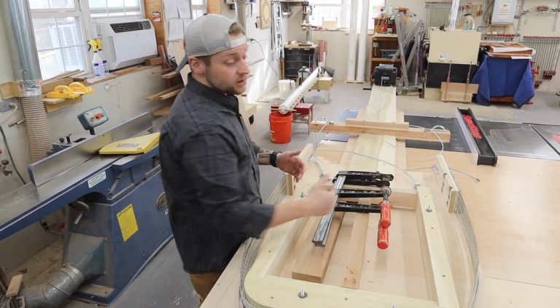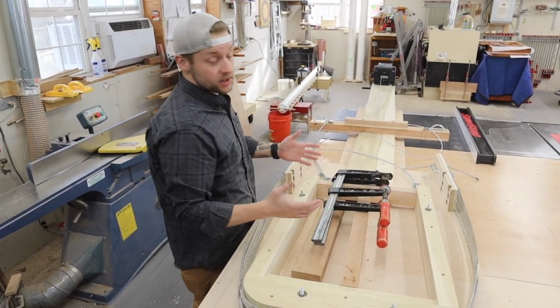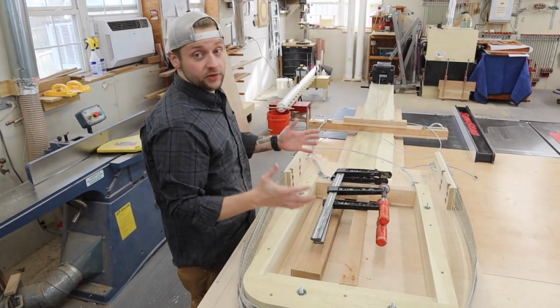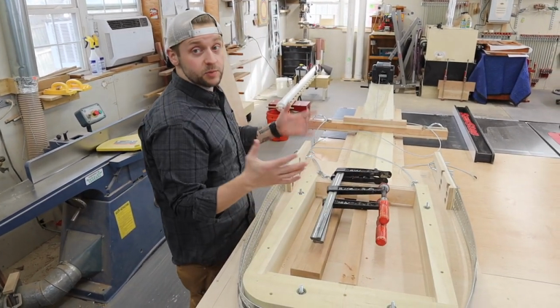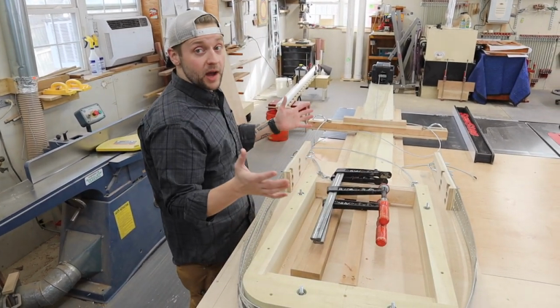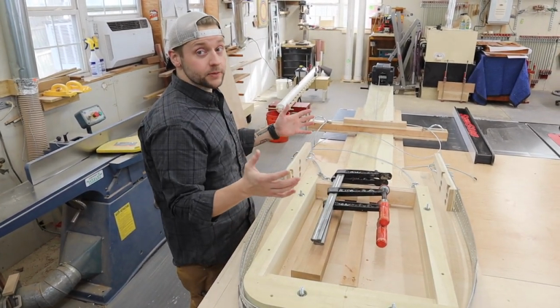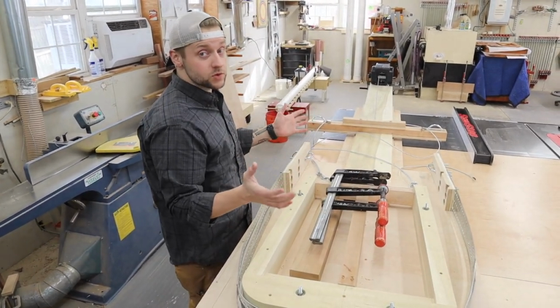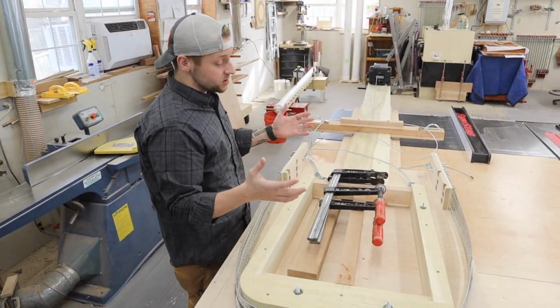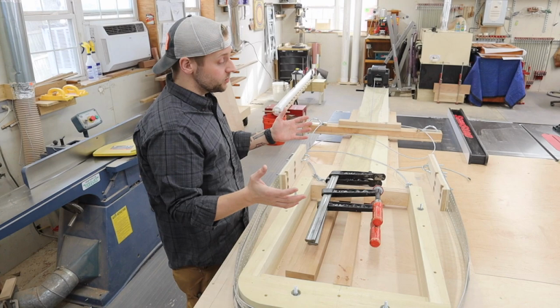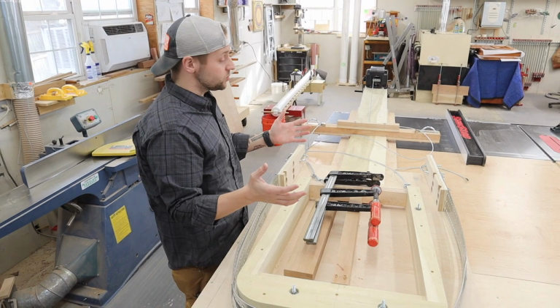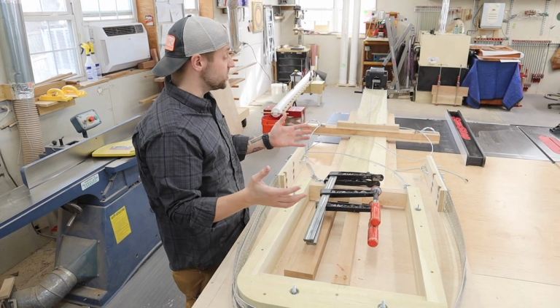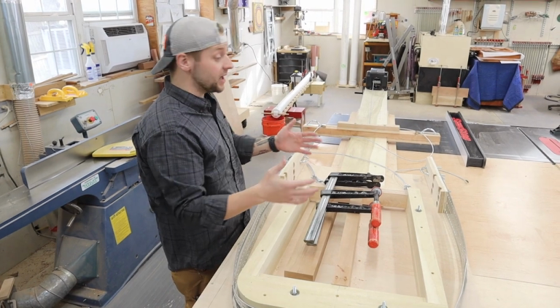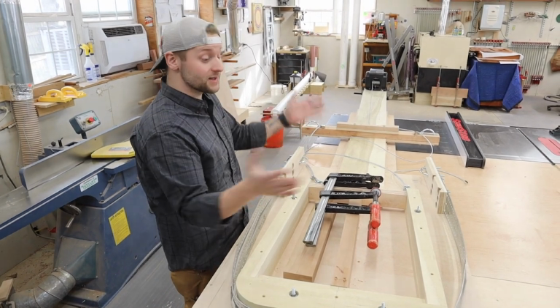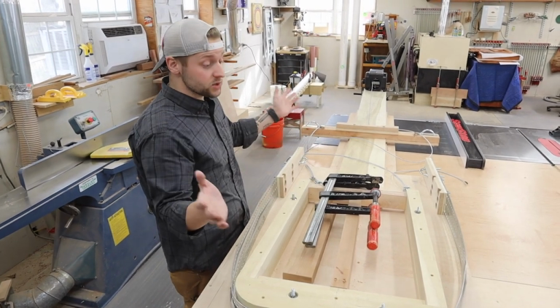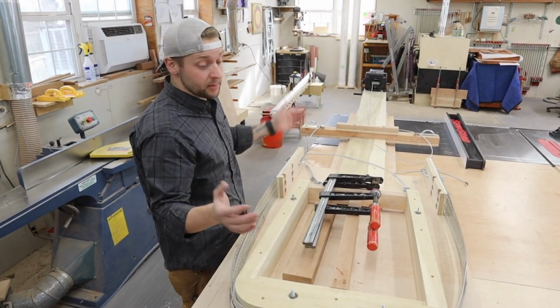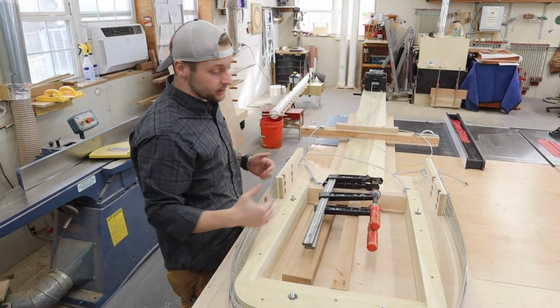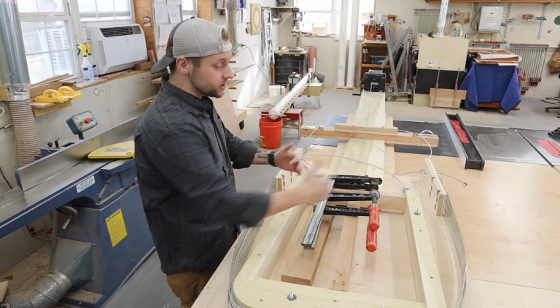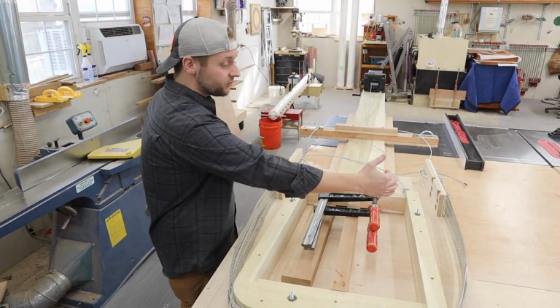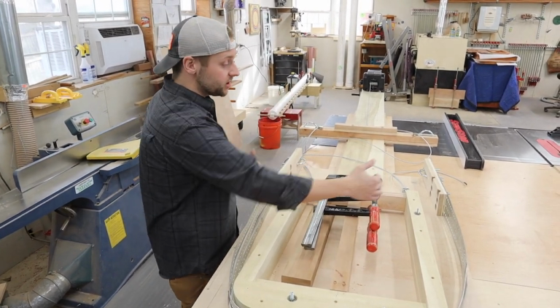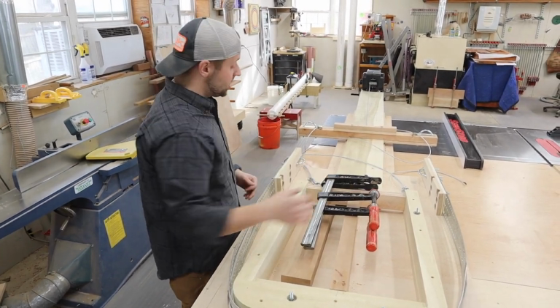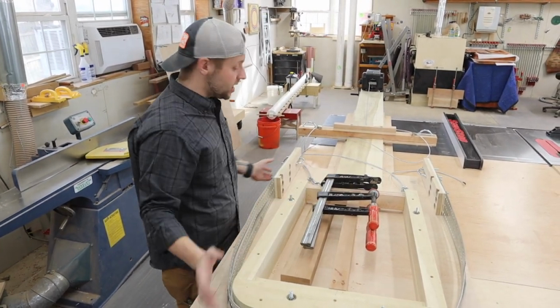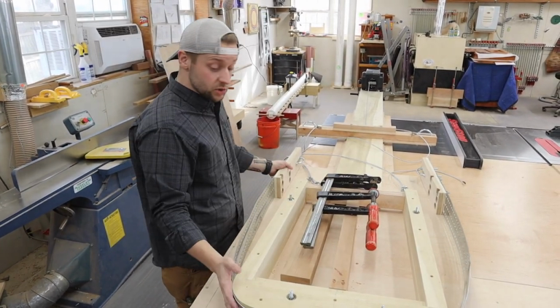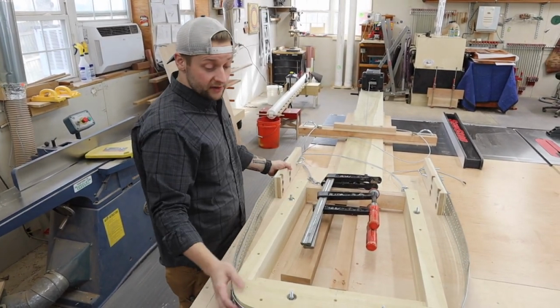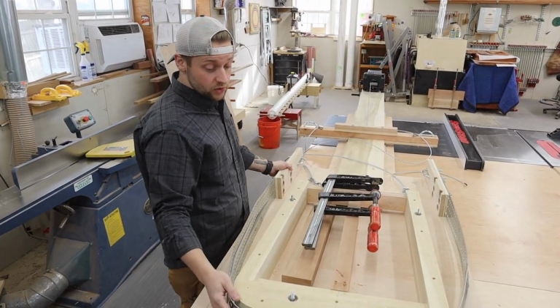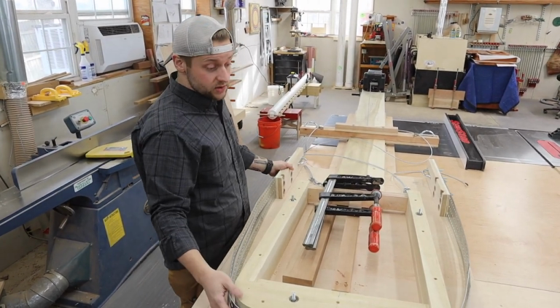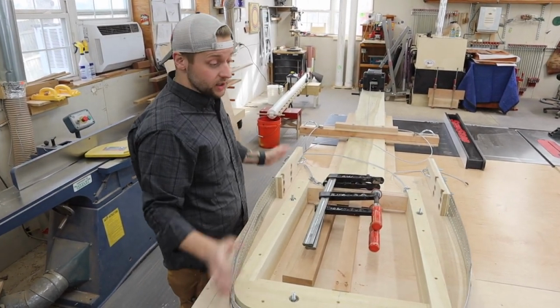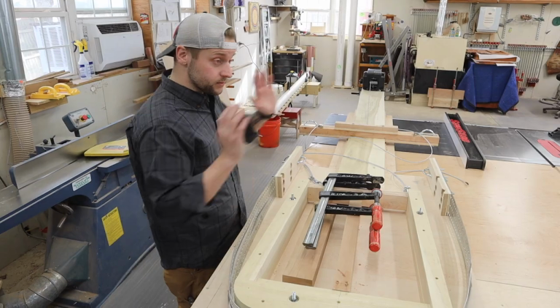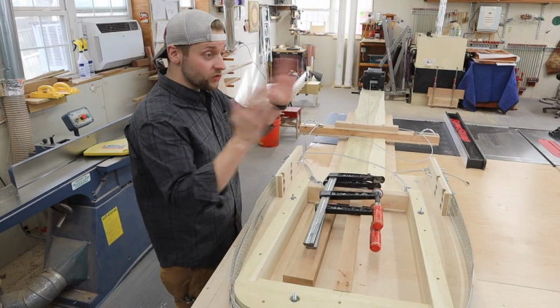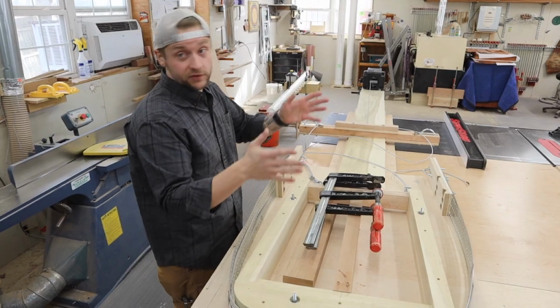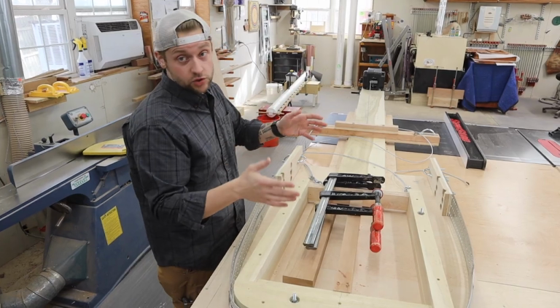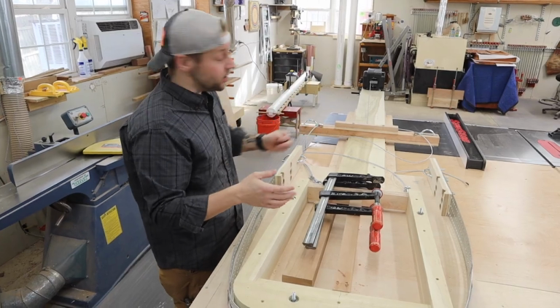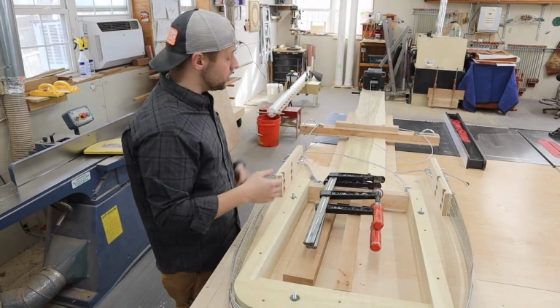That's to account for any spring back. So once this wood is bent, it's going to want to spring back a little bit. So hopefully at two and a half degrees, we get relatively straight arms.